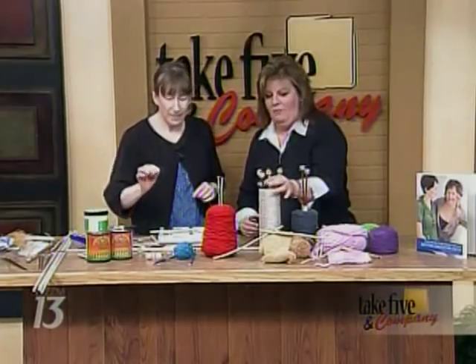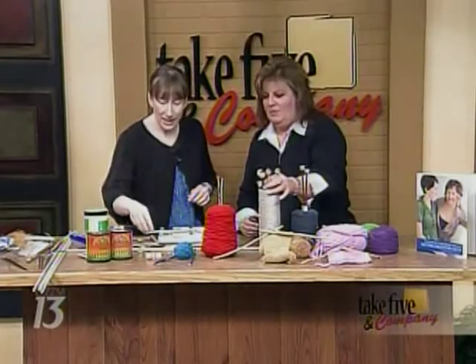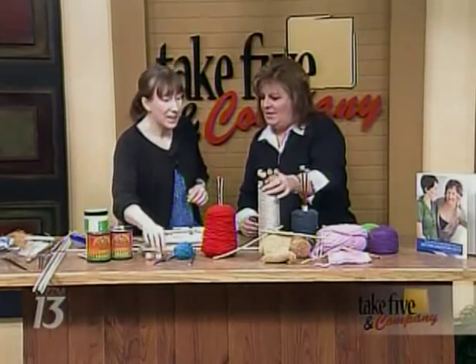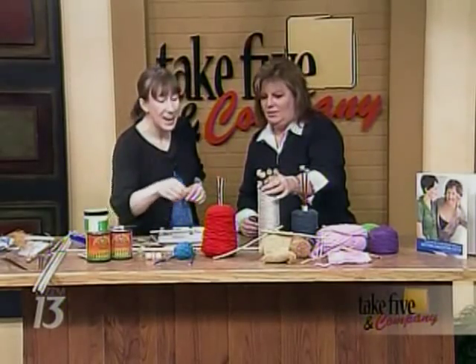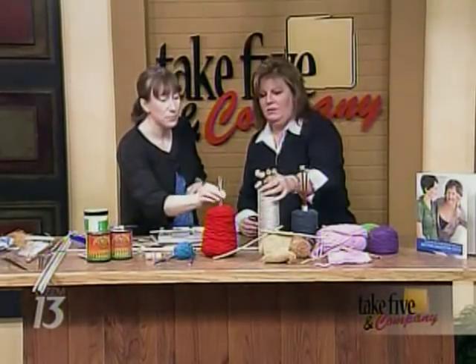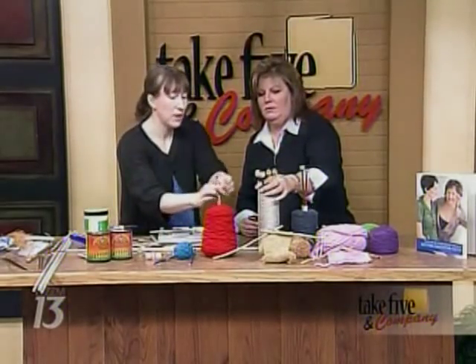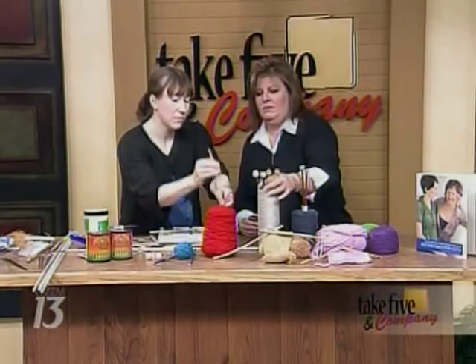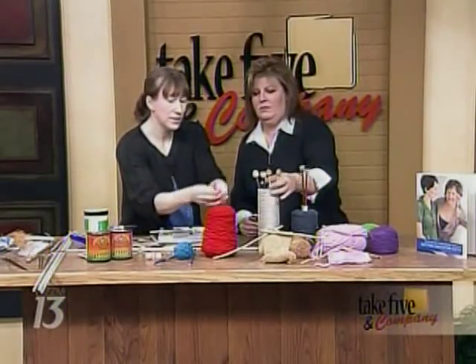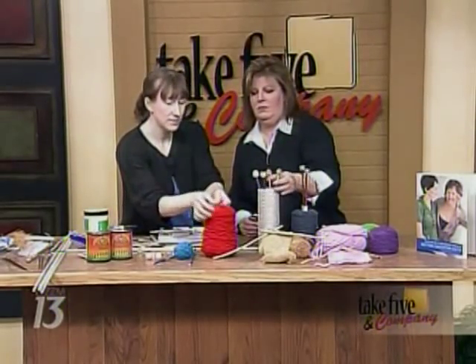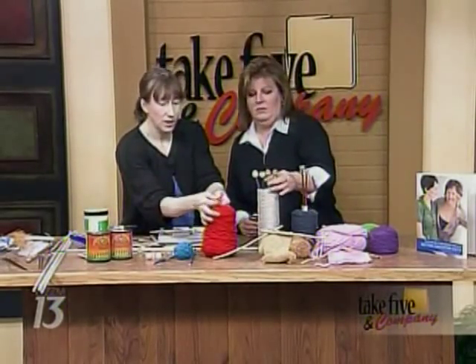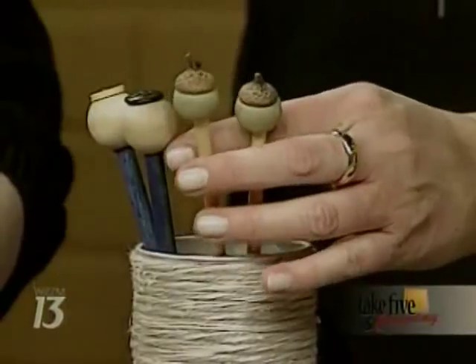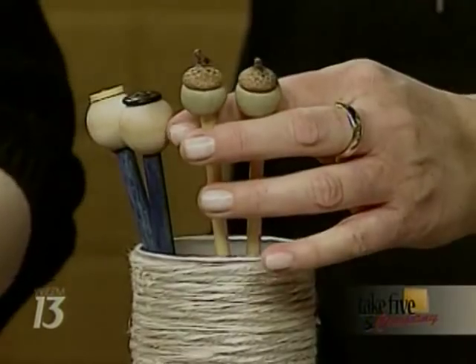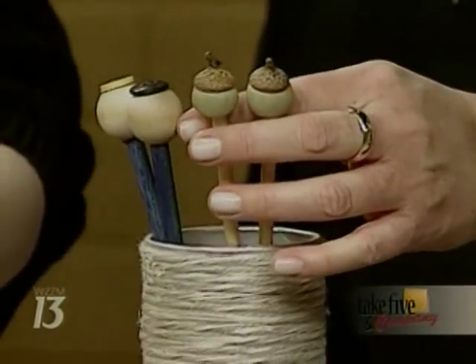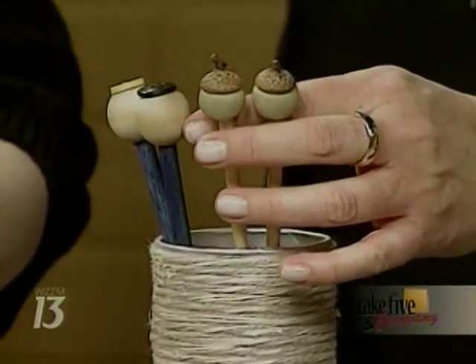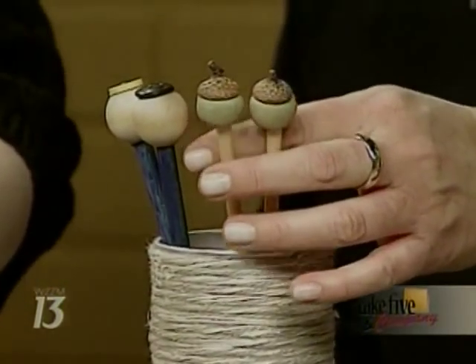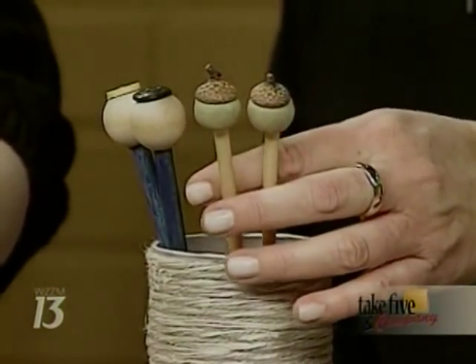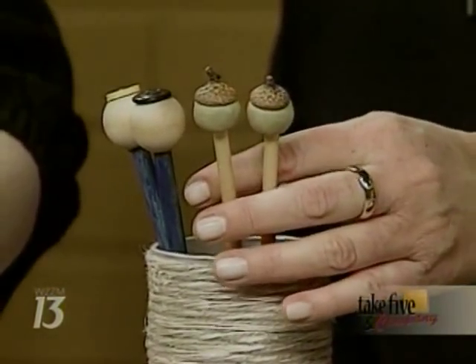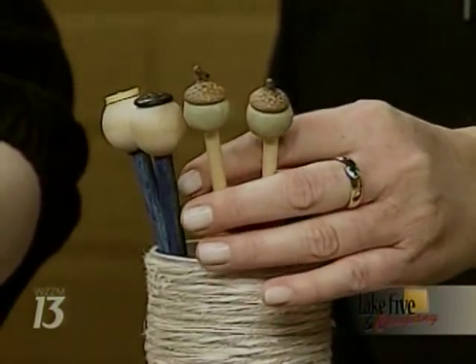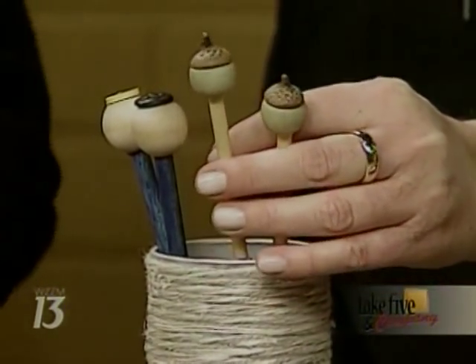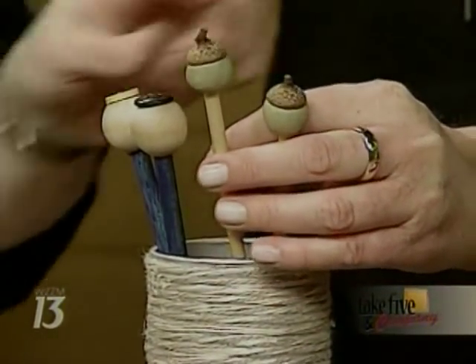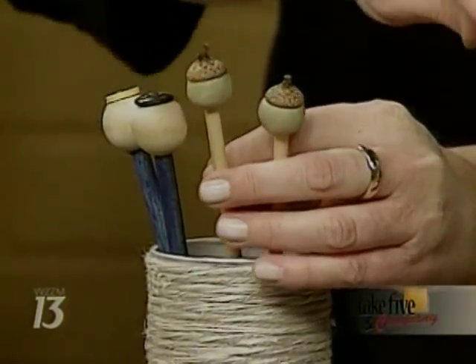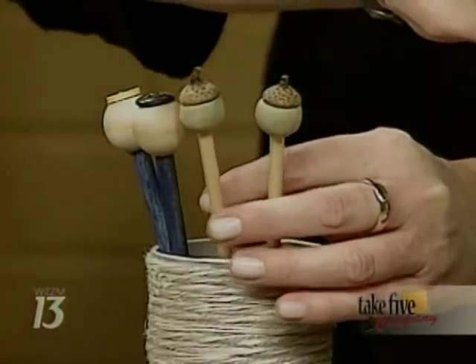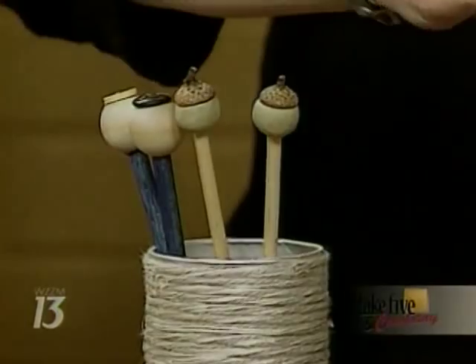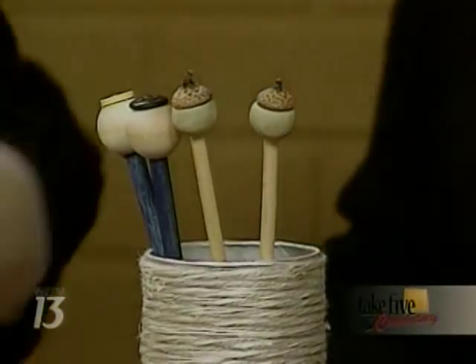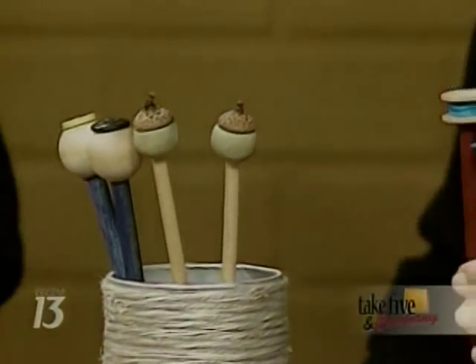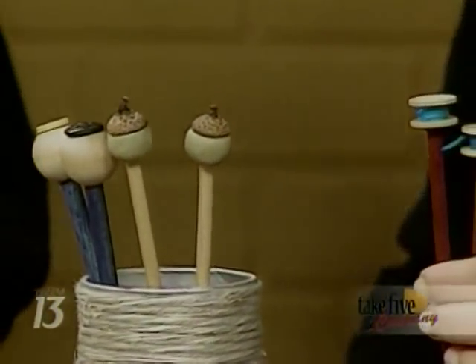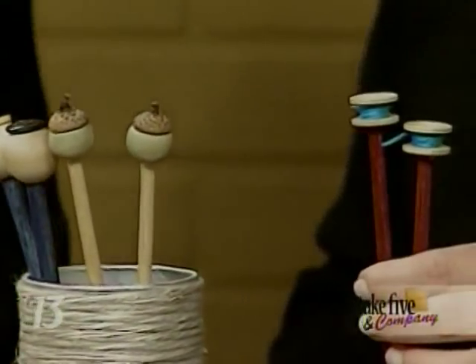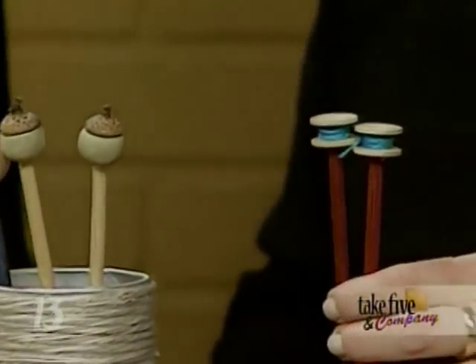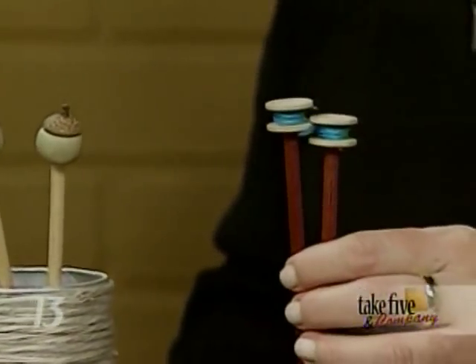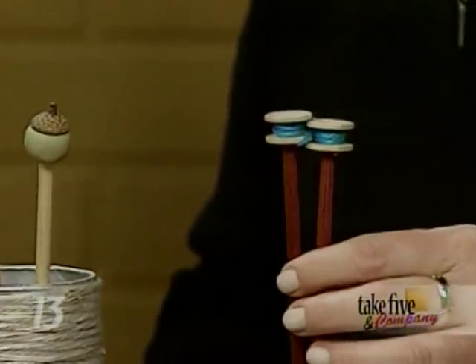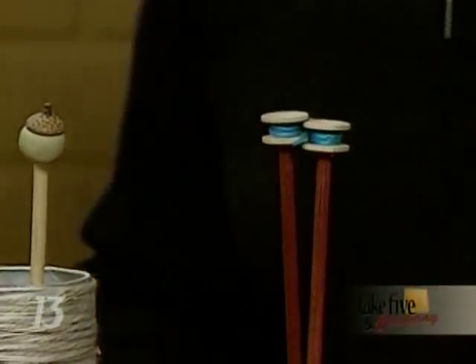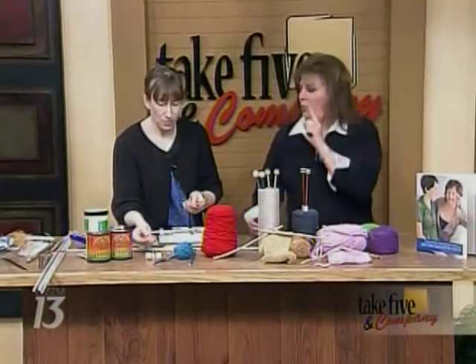You can put some neat ends on the tops — everything from buttons, old buttons, and beads you can glue on the top. These are wooden and they look like bobbins — that's darling. You can get these just at any craft store.